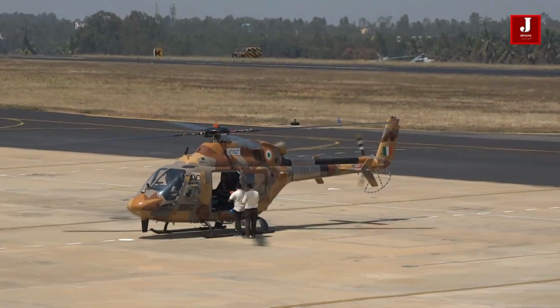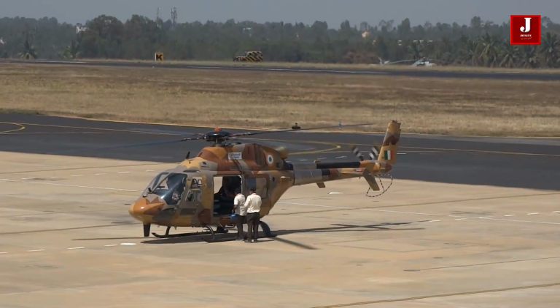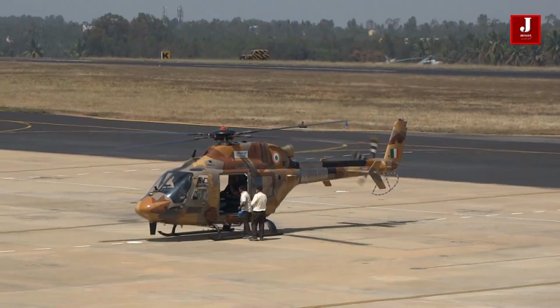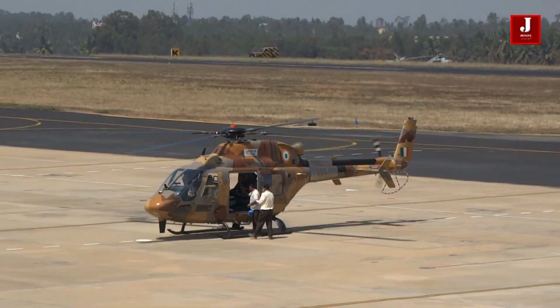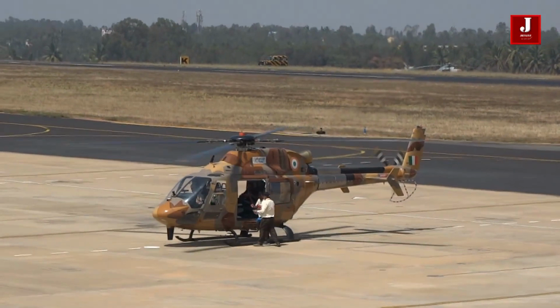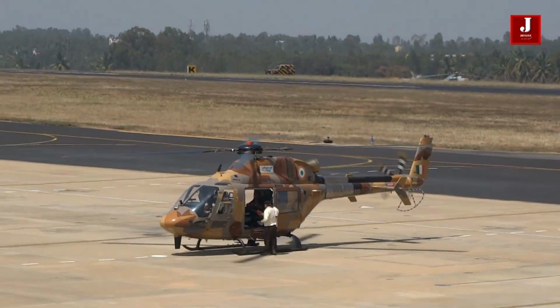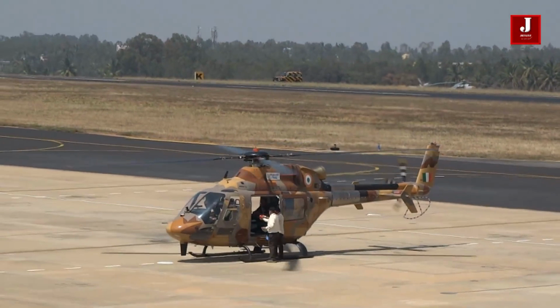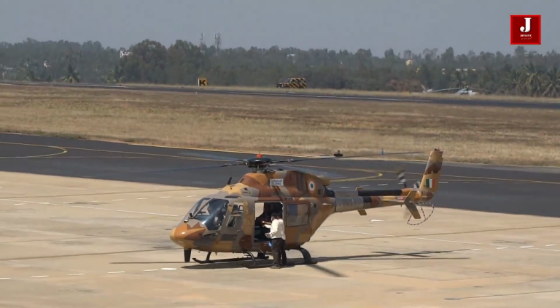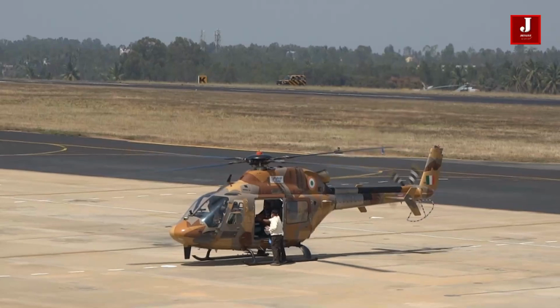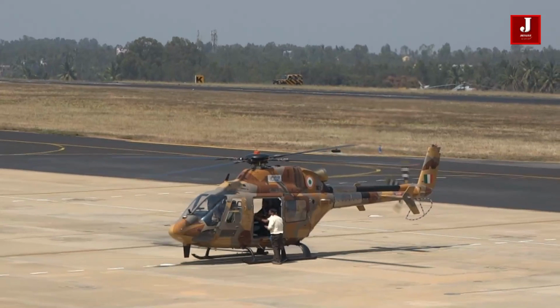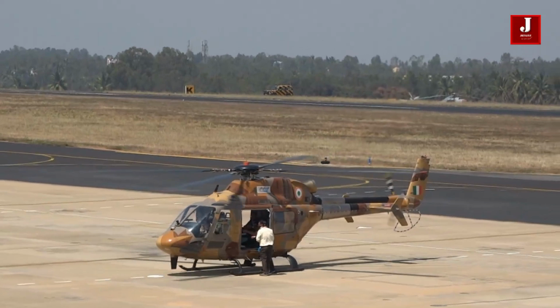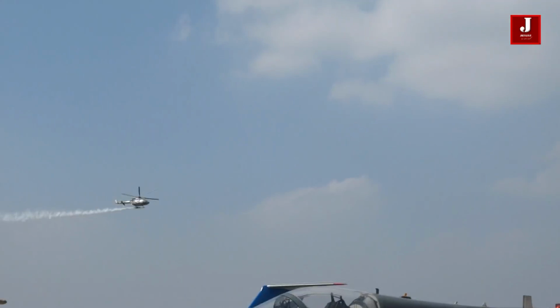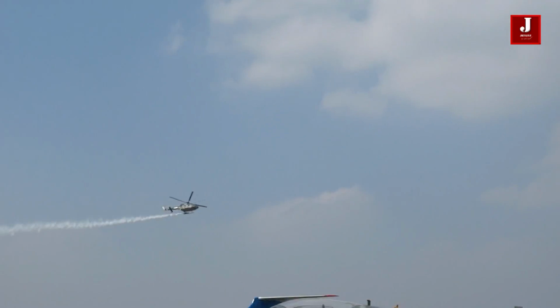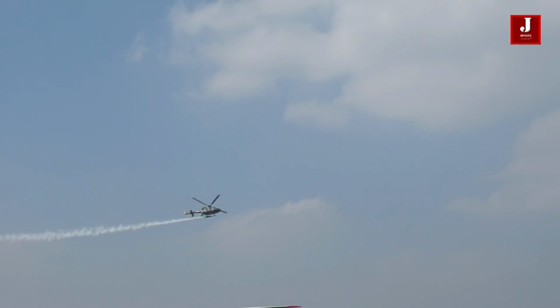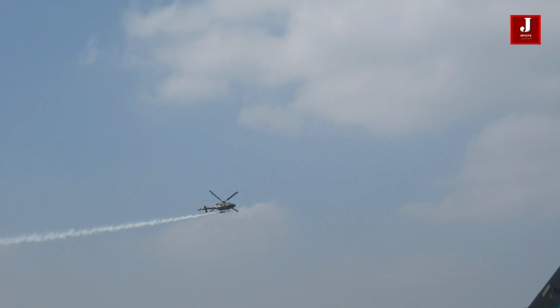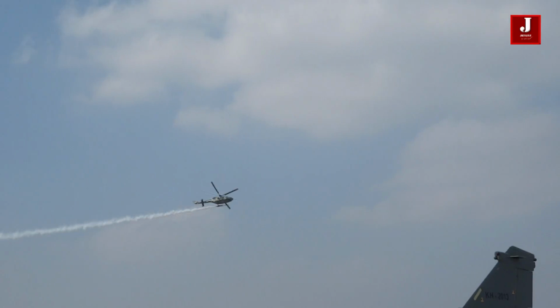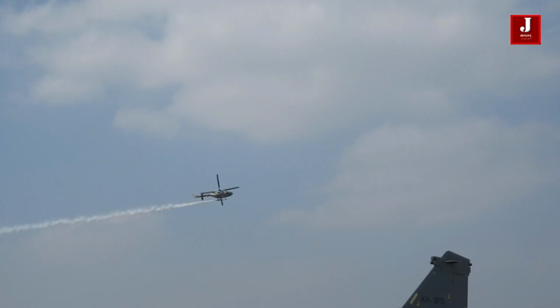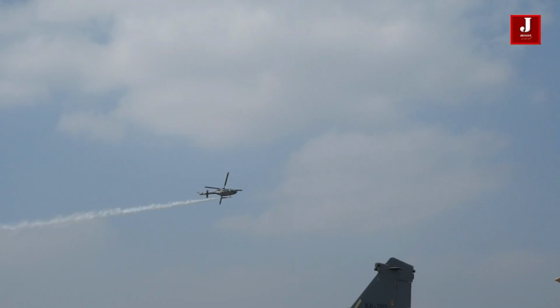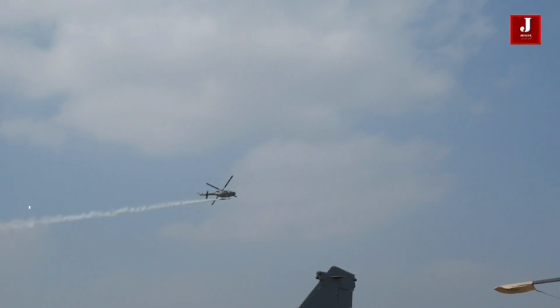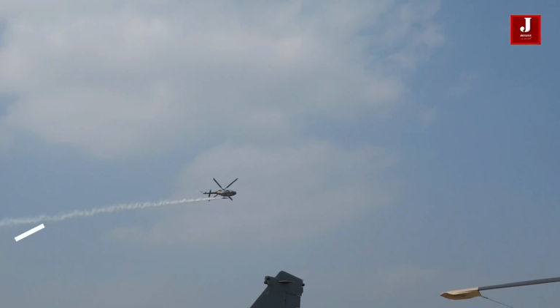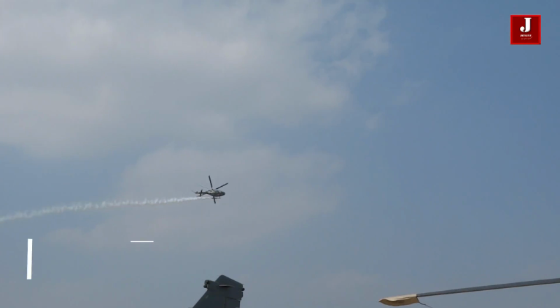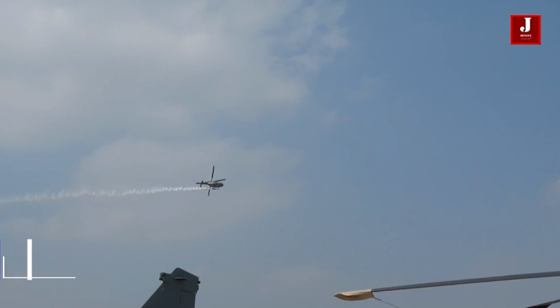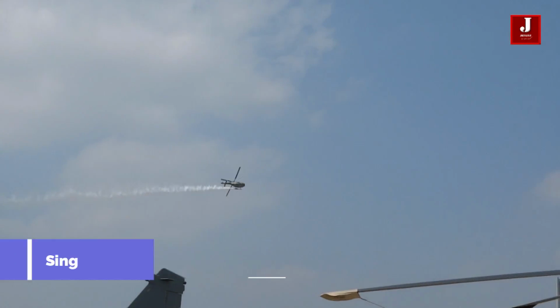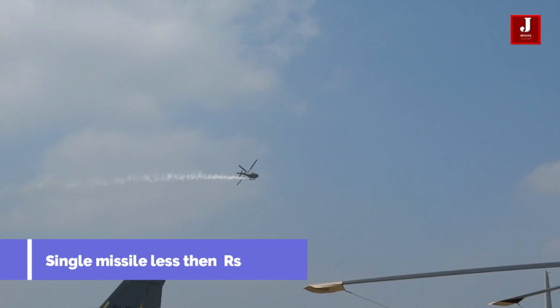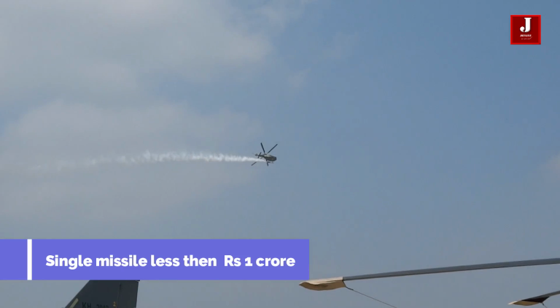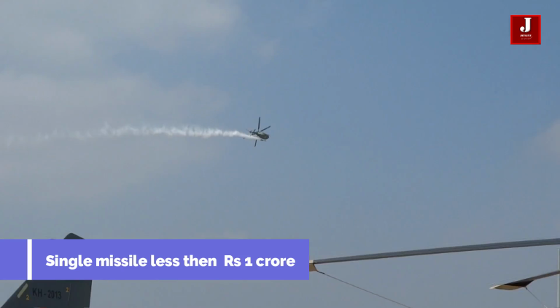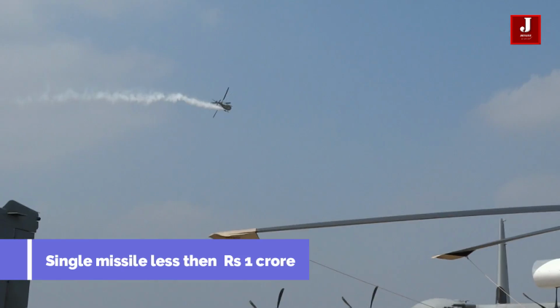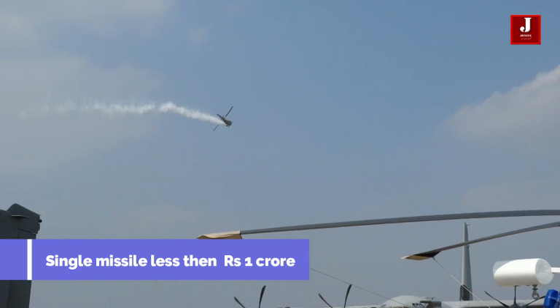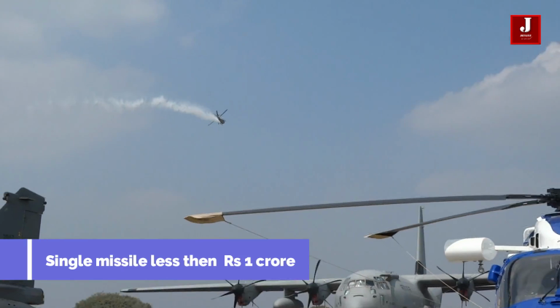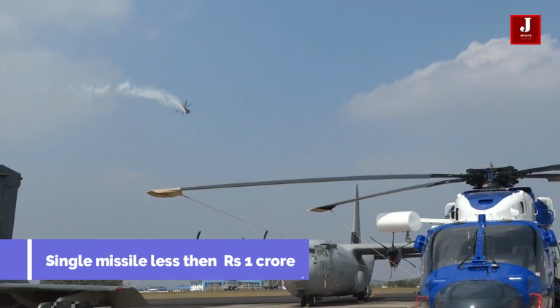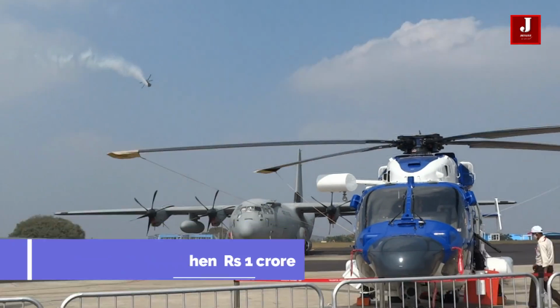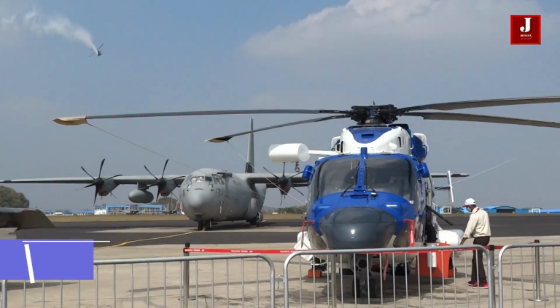The cost of the missiles has yet to be determined, according to reports. However, a single missile is projected to cost less than 1 crore Indian rupees.